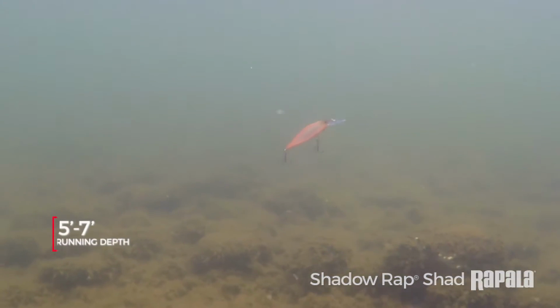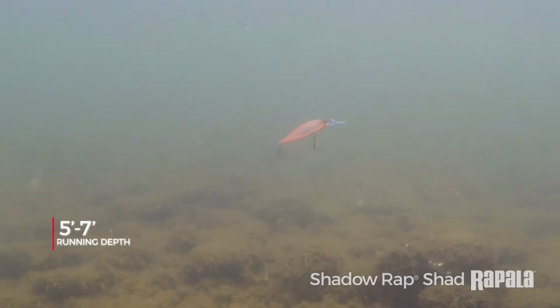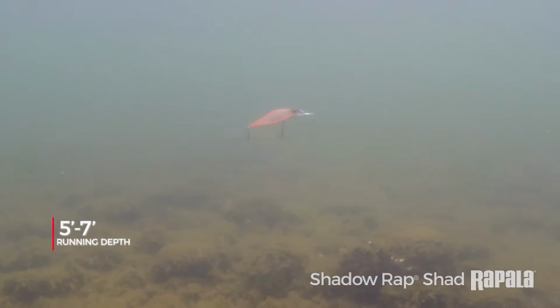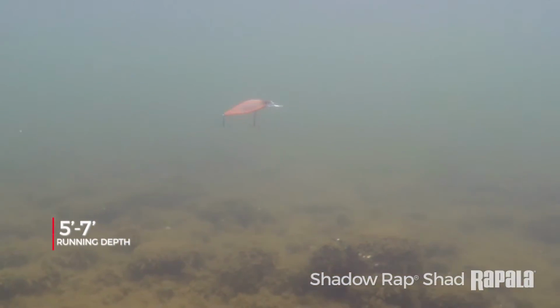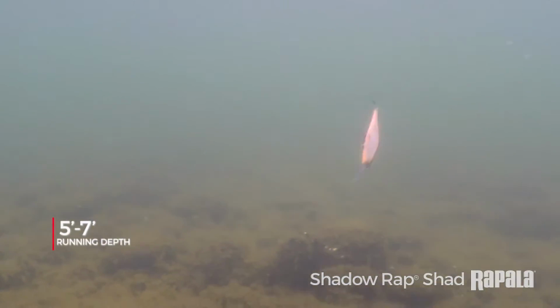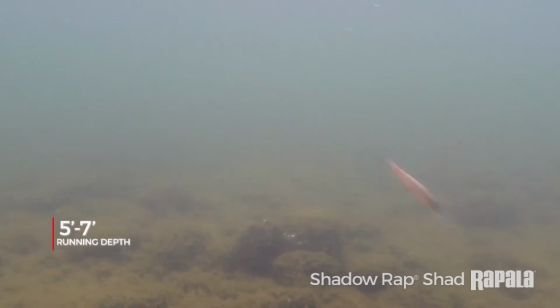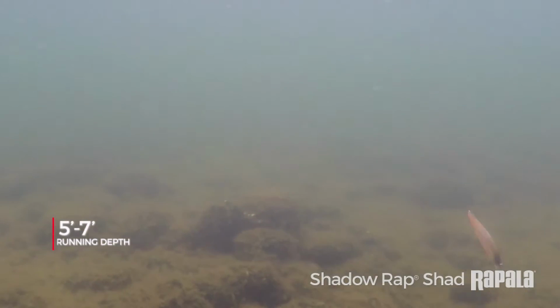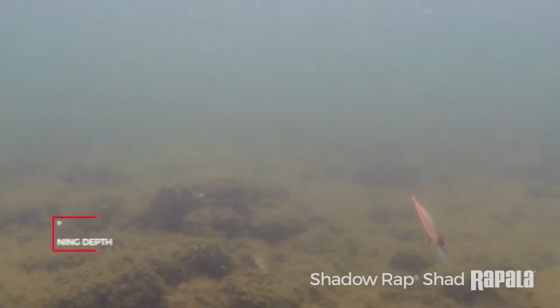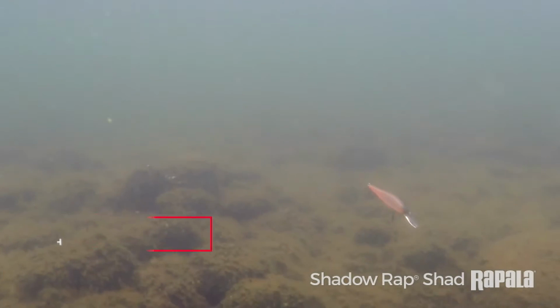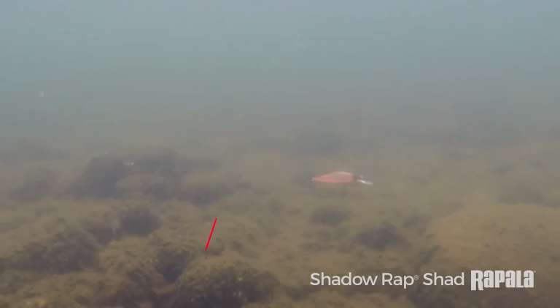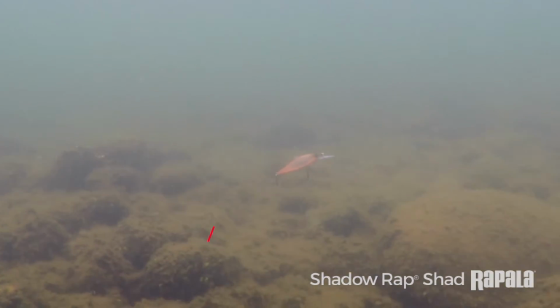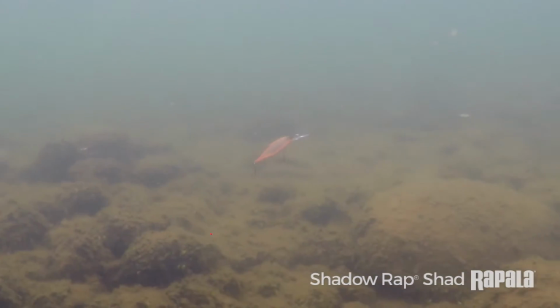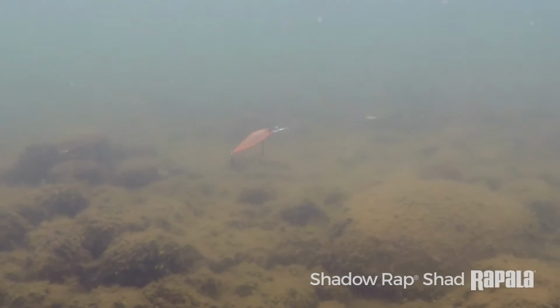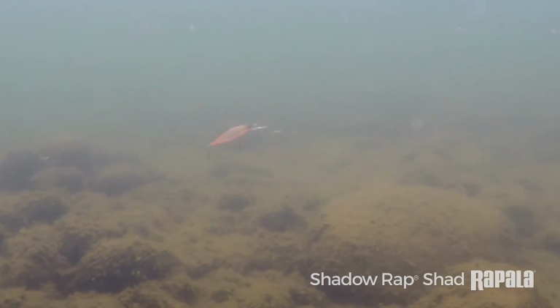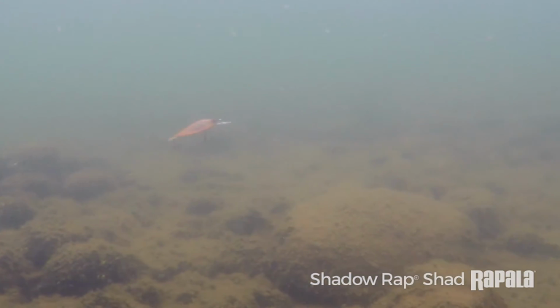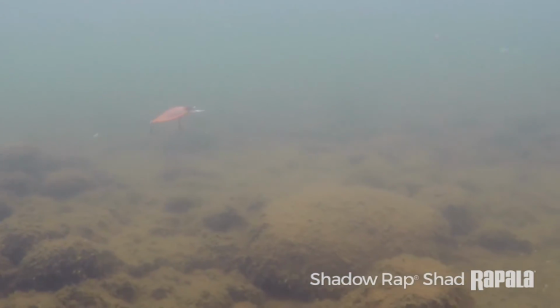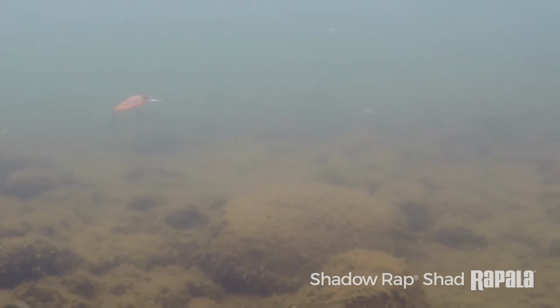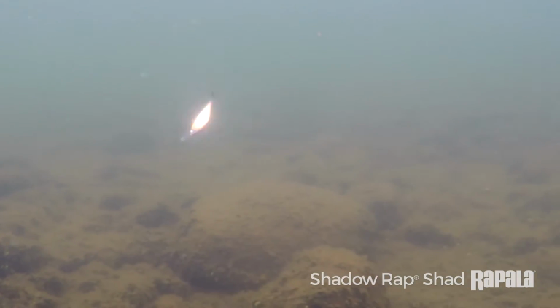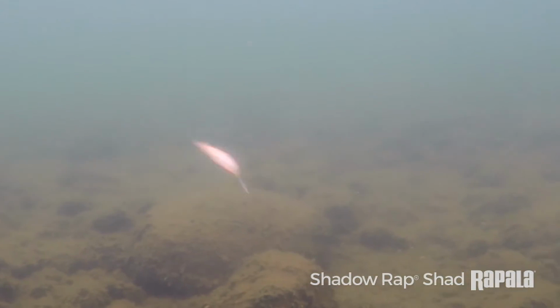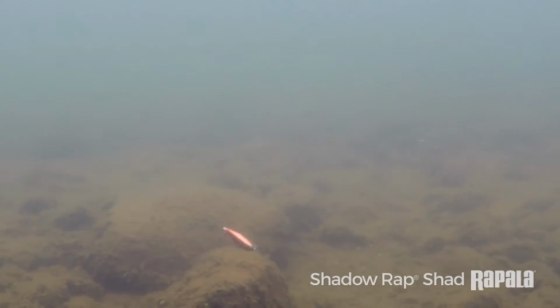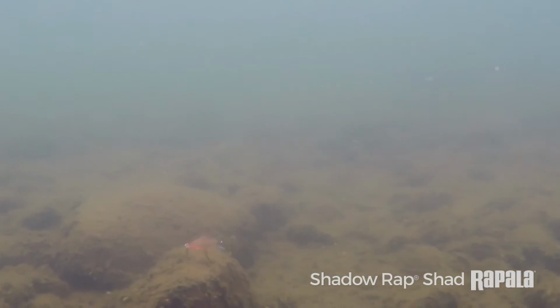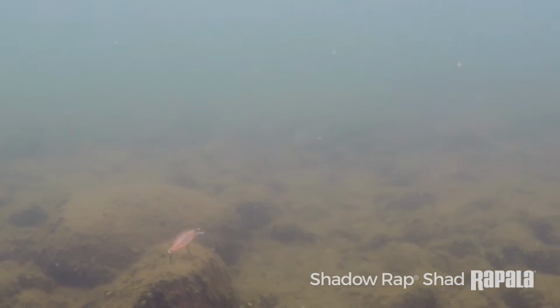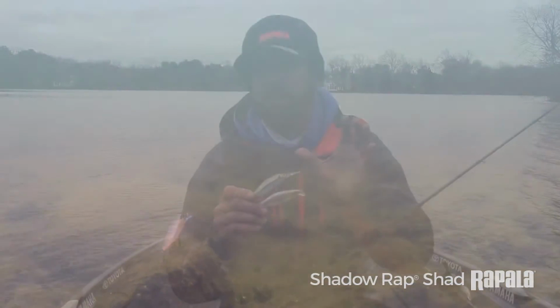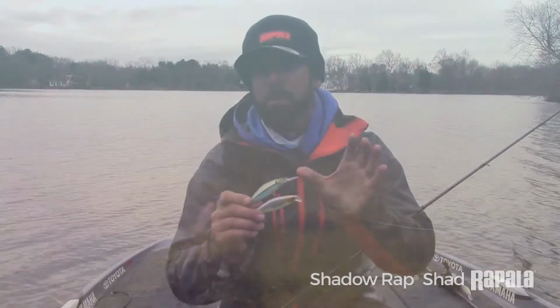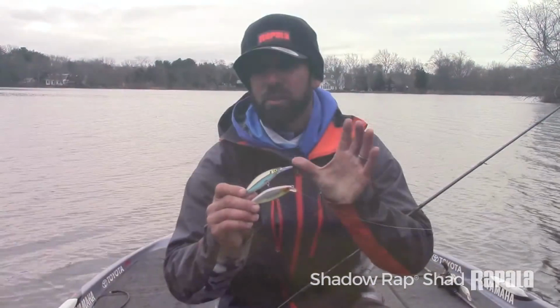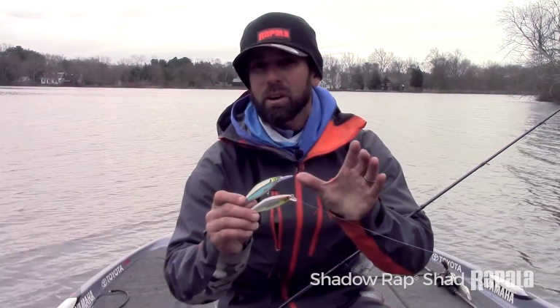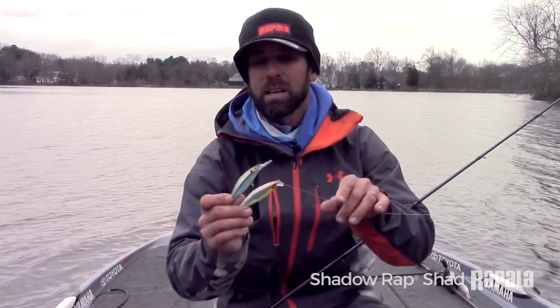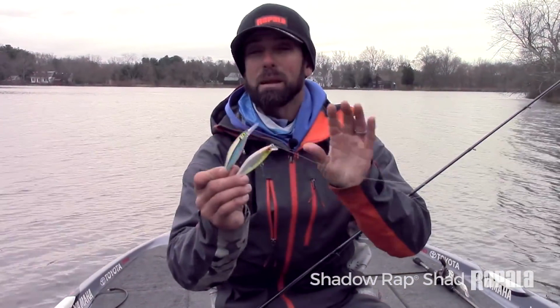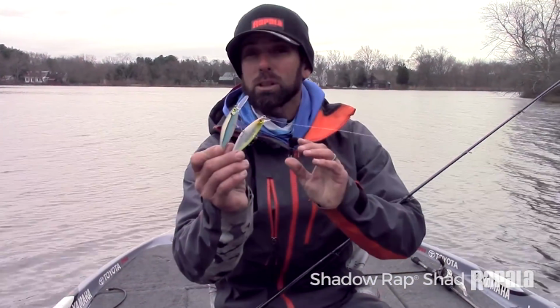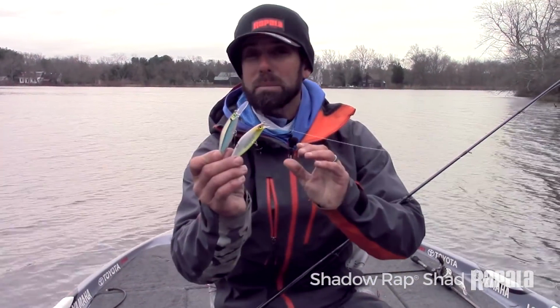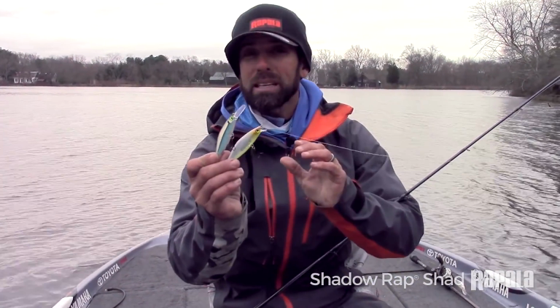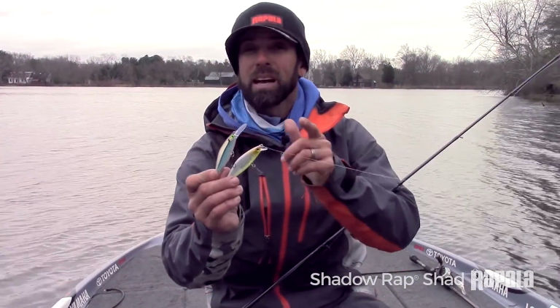The Shadow Wrapped Shad runs about three to four feet. I can fish it around grass, anywhere shallow, flats — better obviously in warmer water situations.